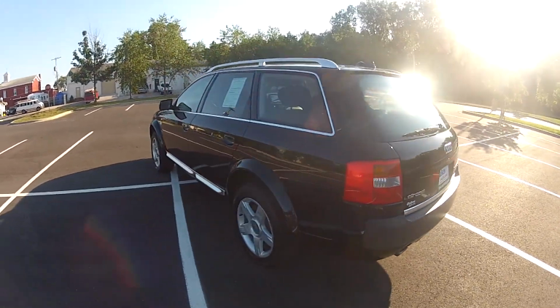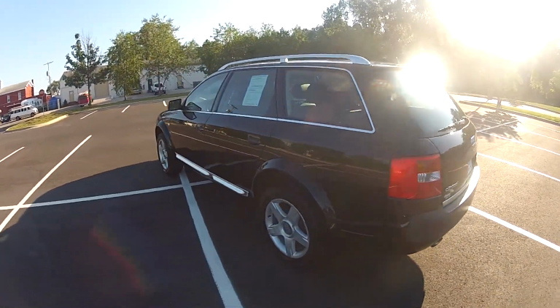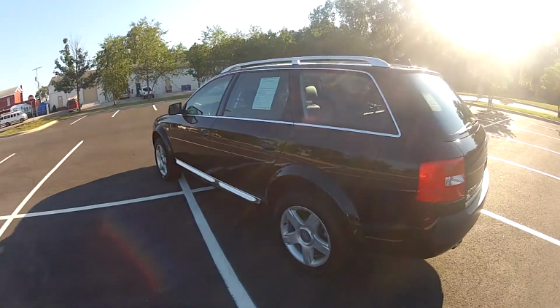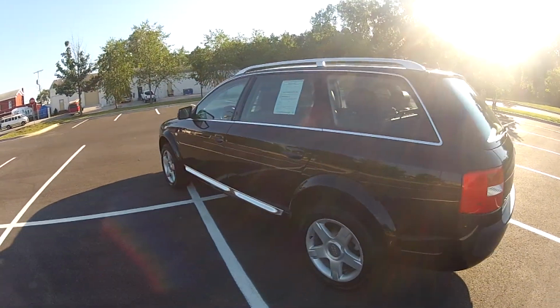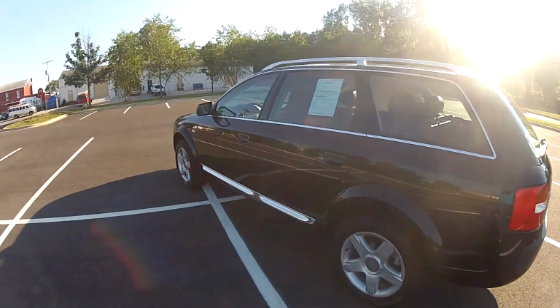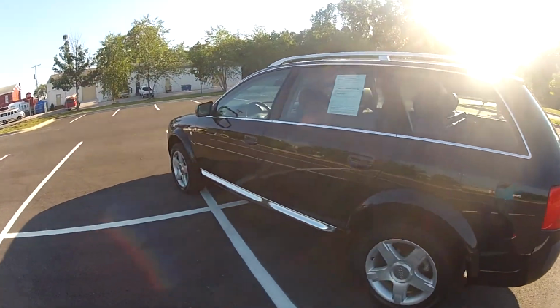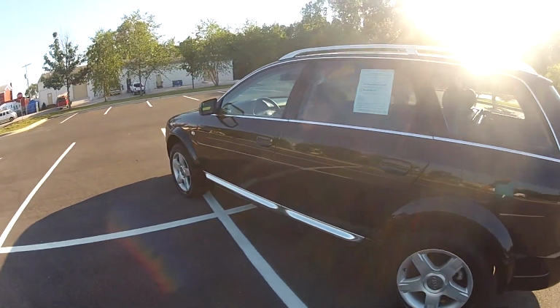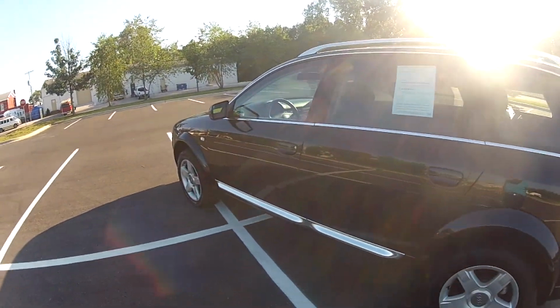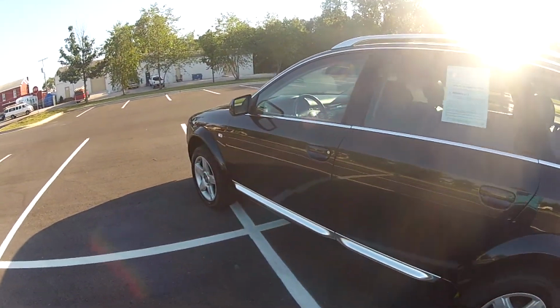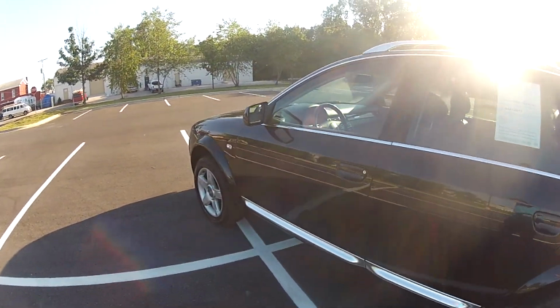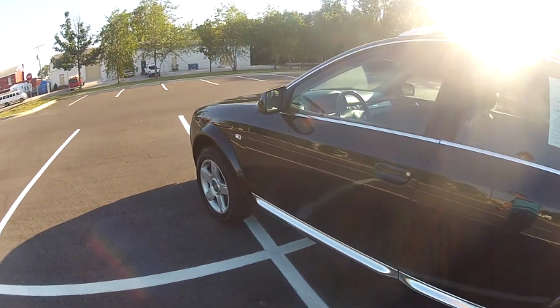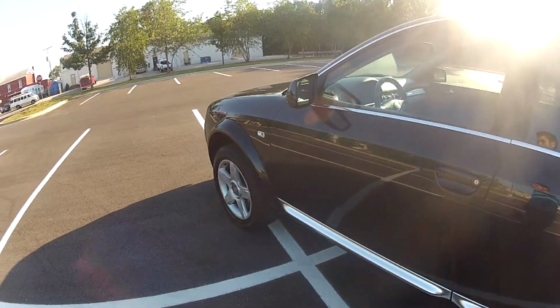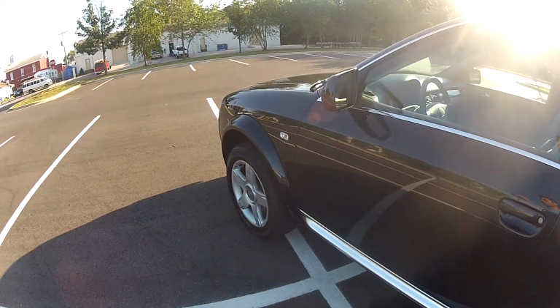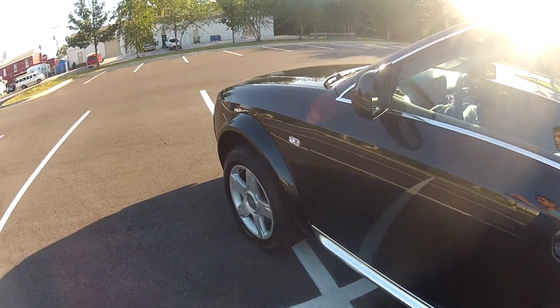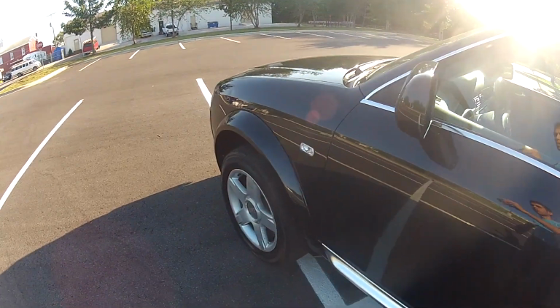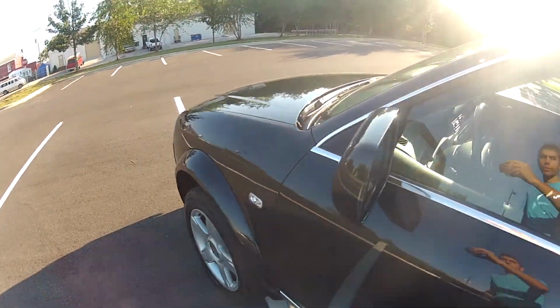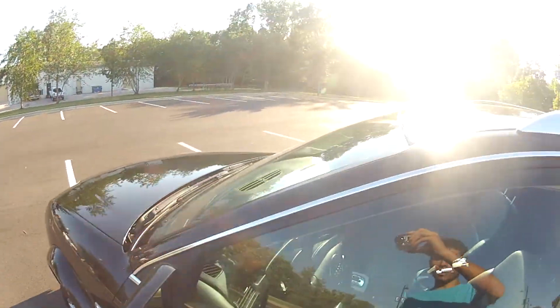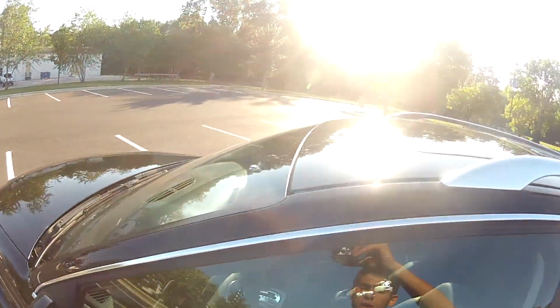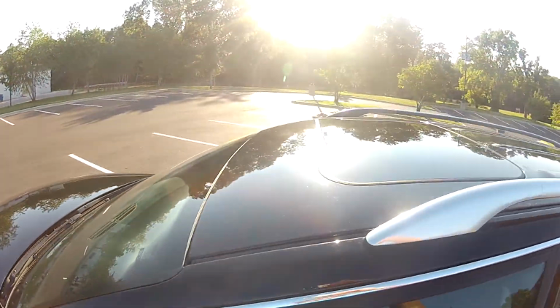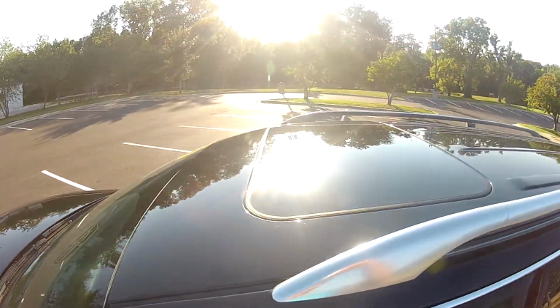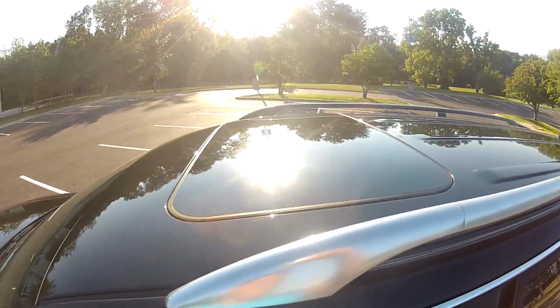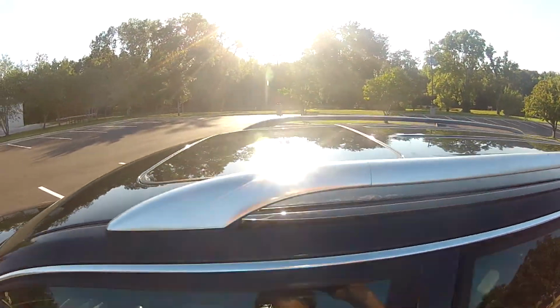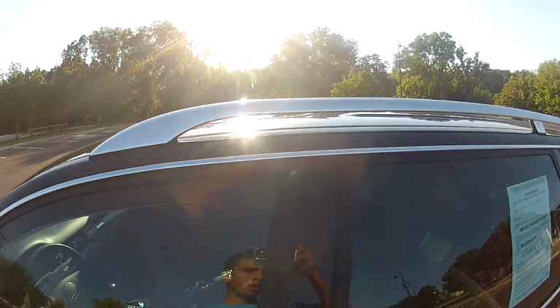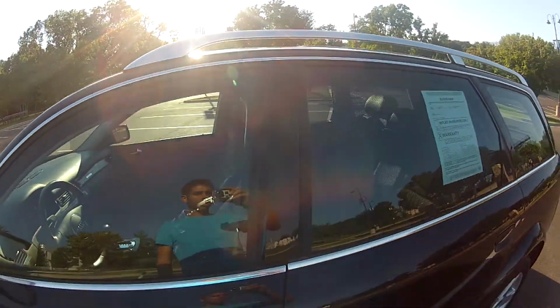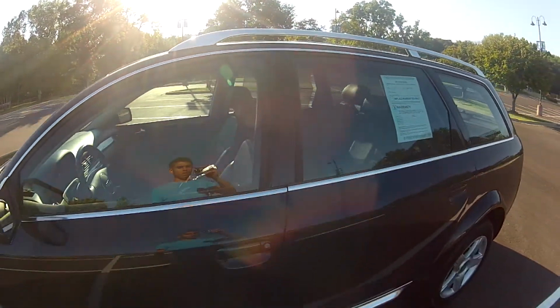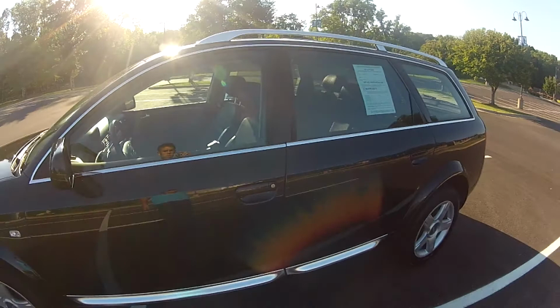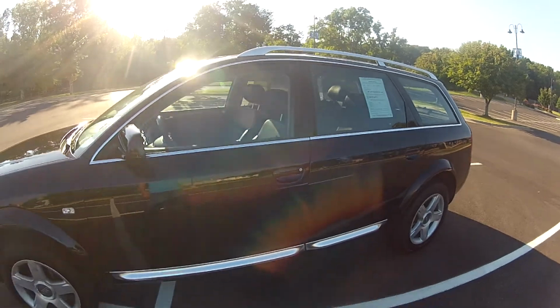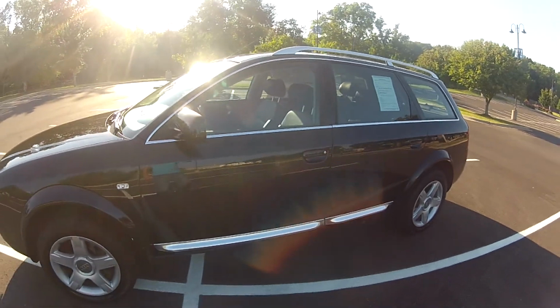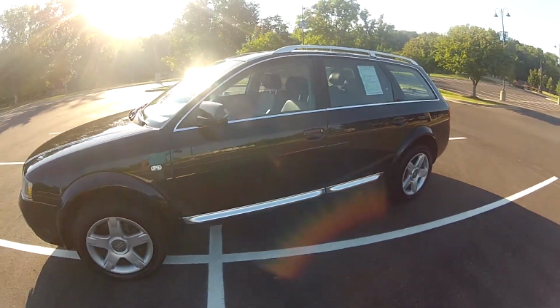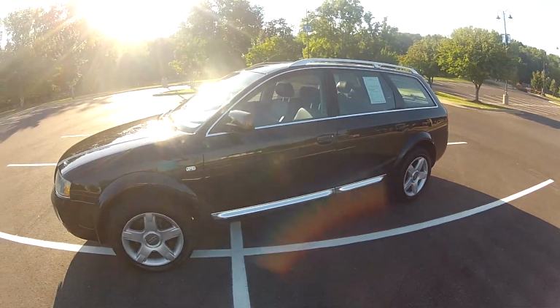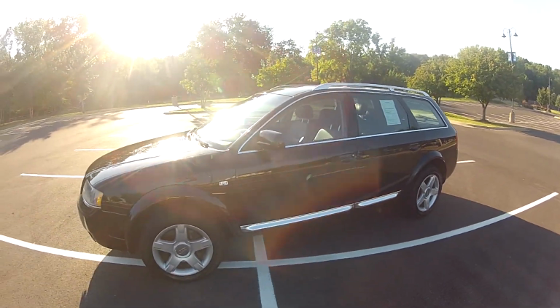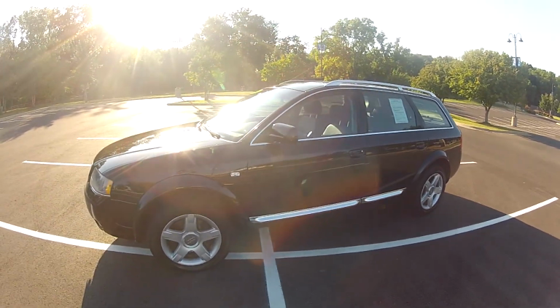The Allroad is known for its air ride system, which you can raise and lower the car with at will. Currently, the way it sits, it is at full height.